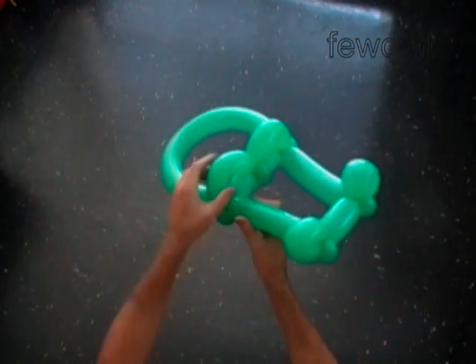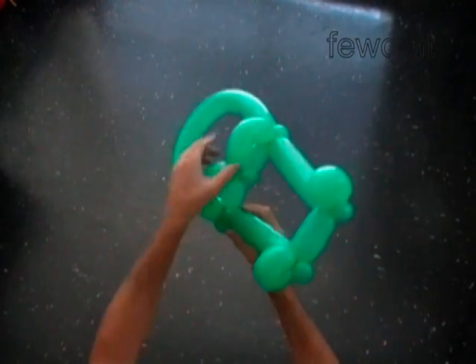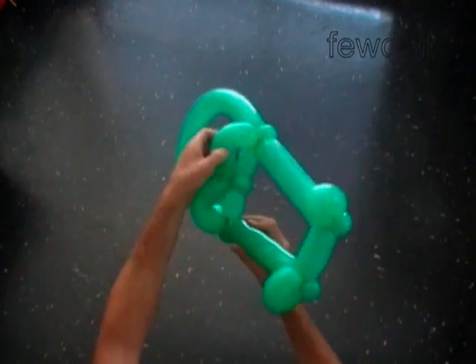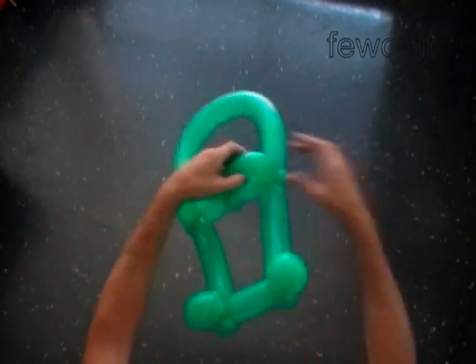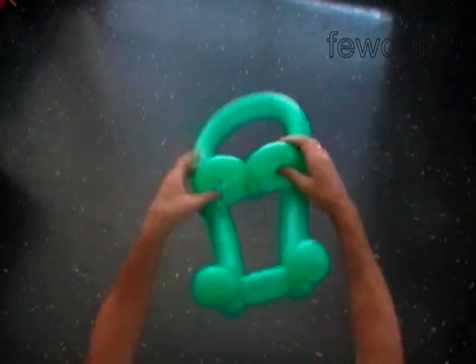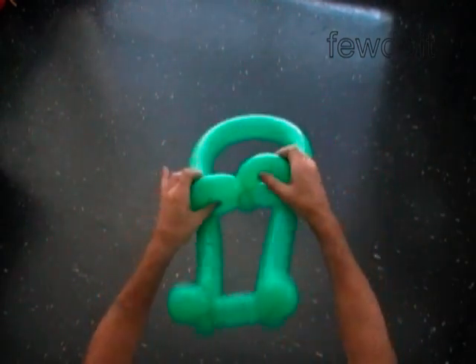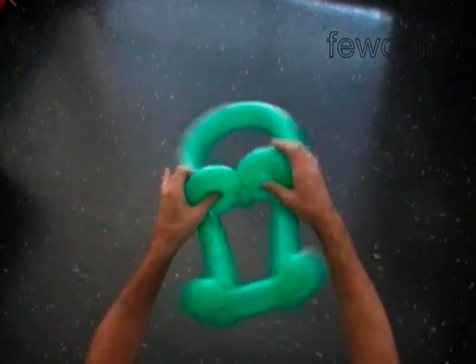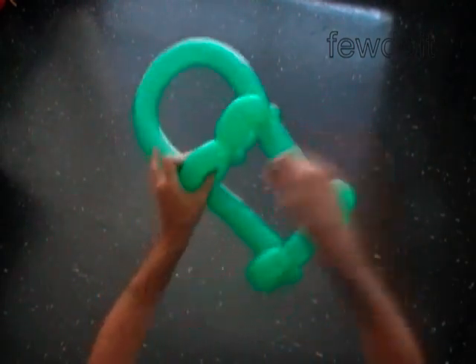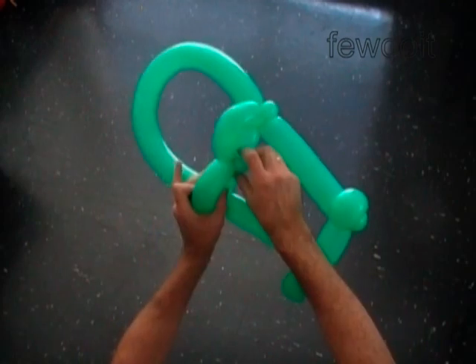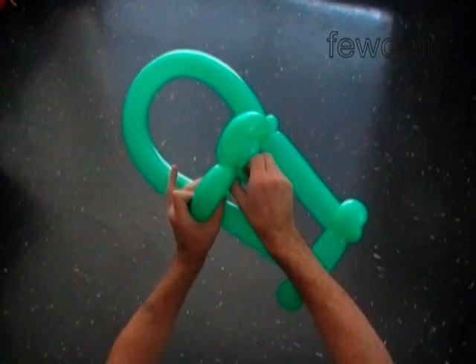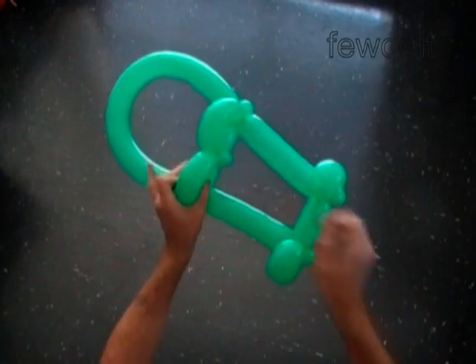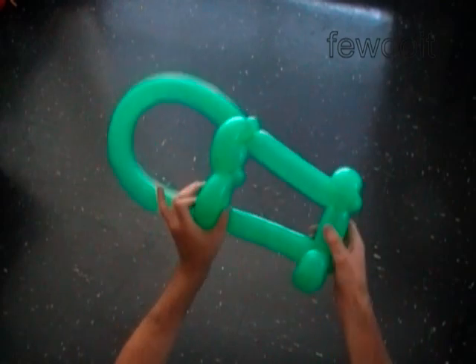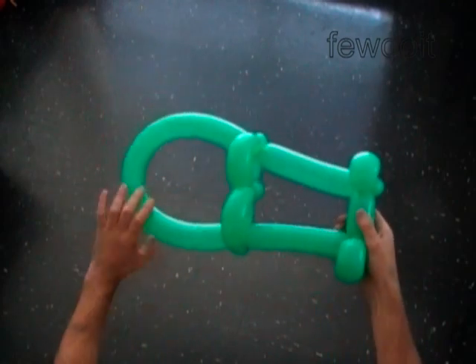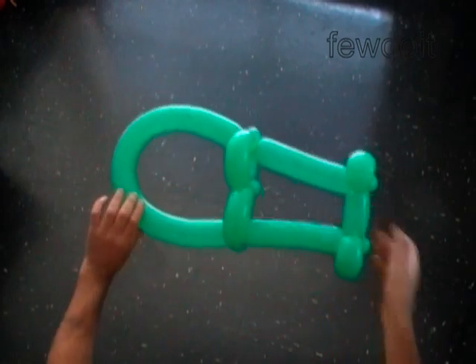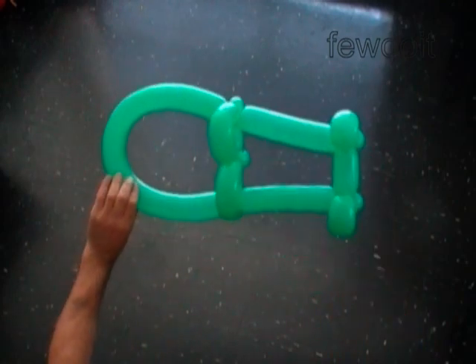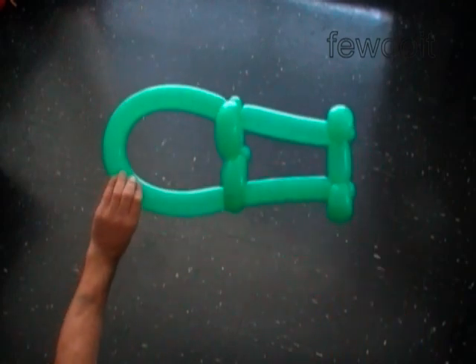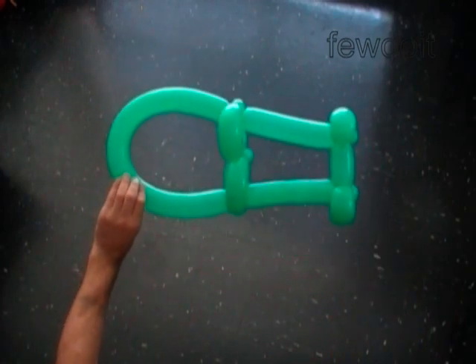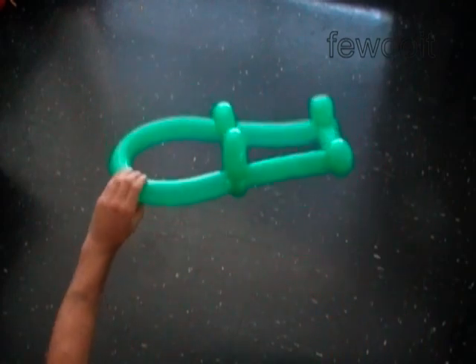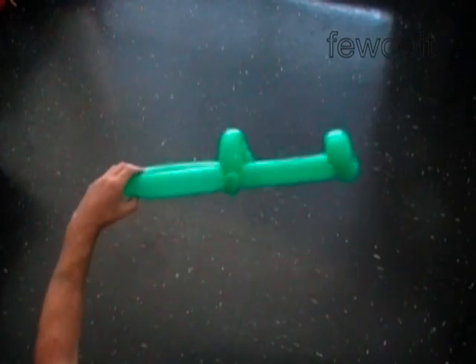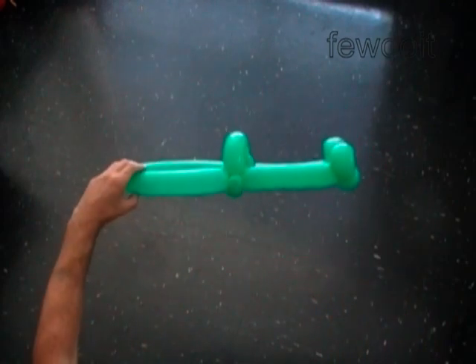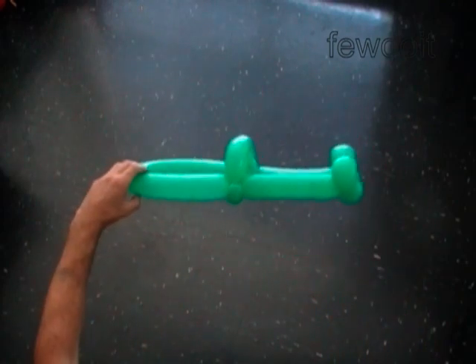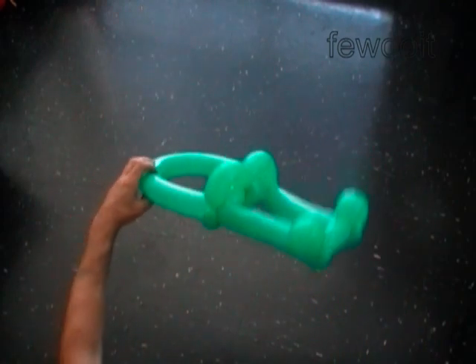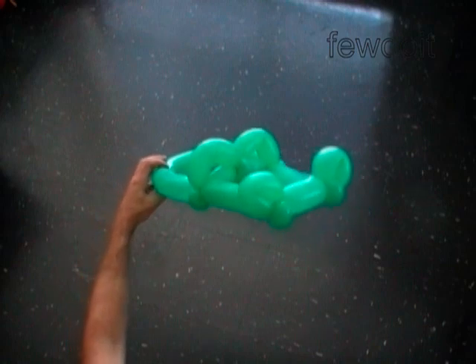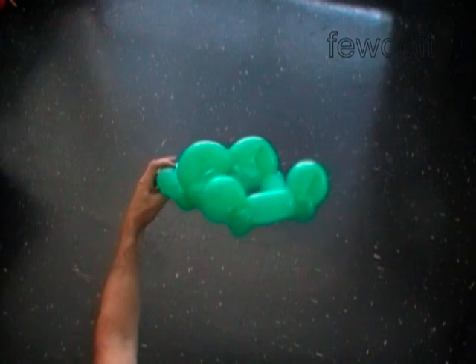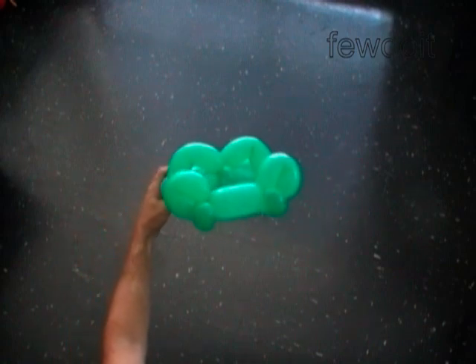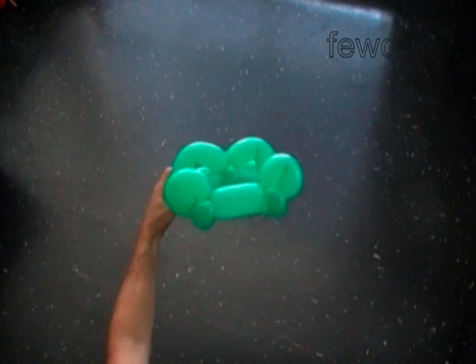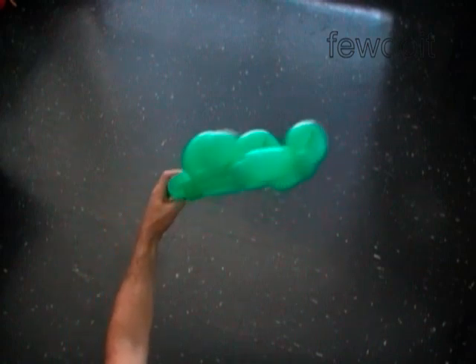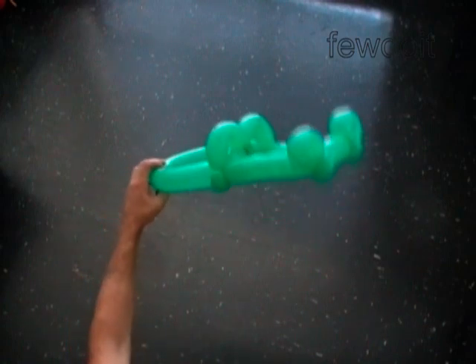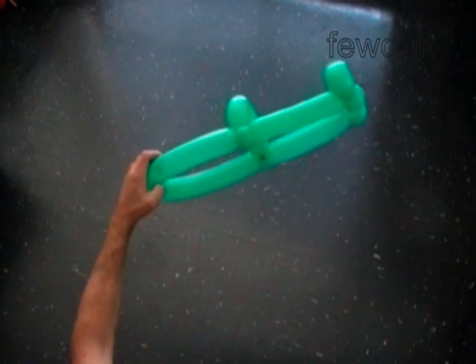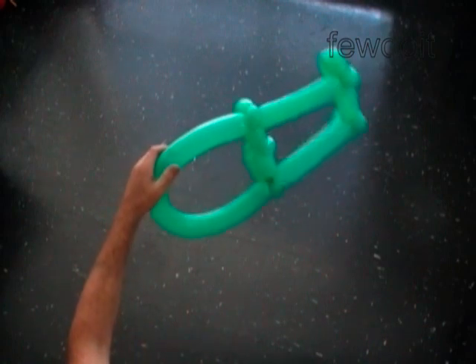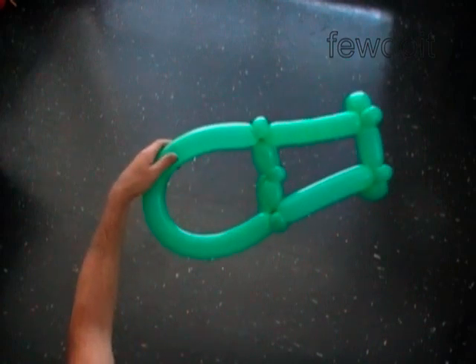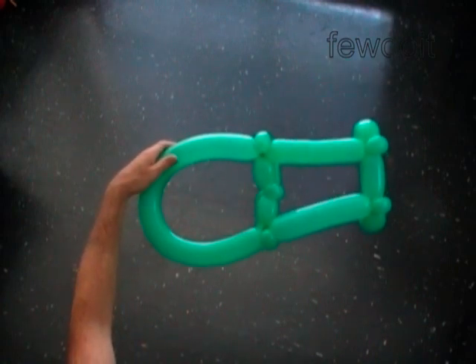Fix all bubbles in proper position. Here is the top view, the side view, the front view, and the bottom view.